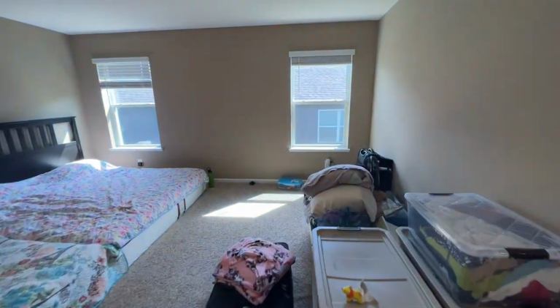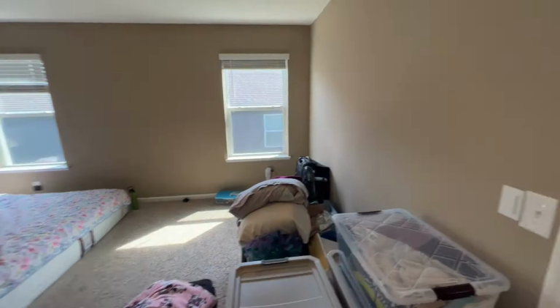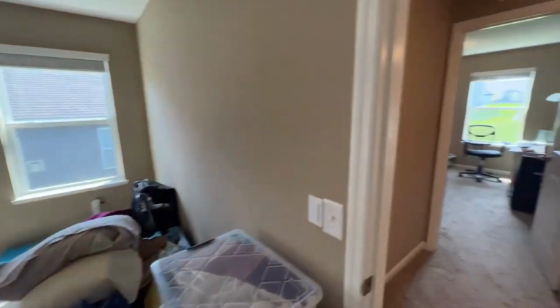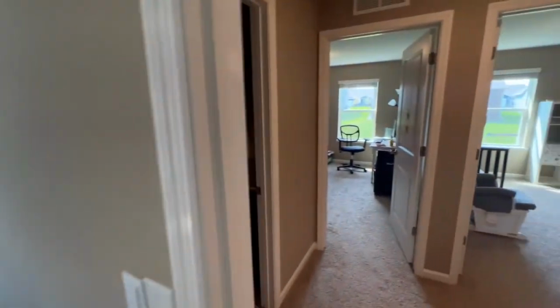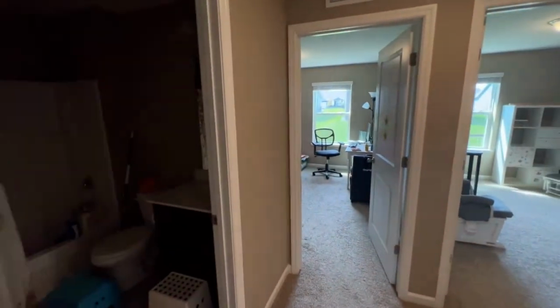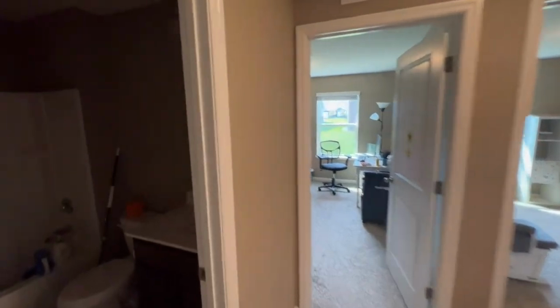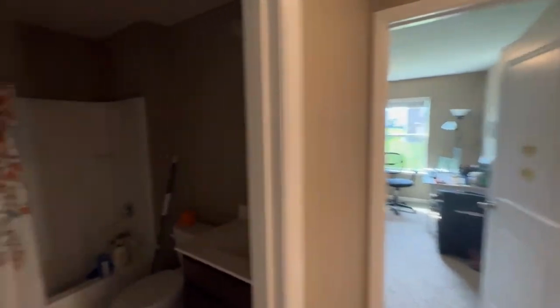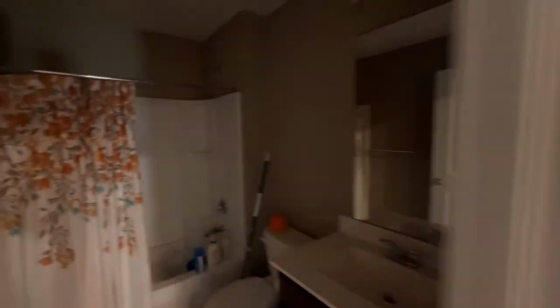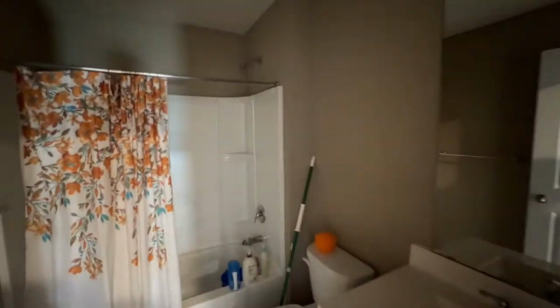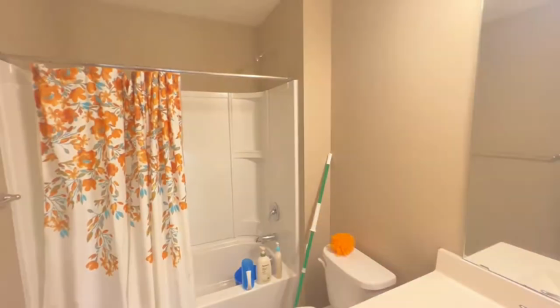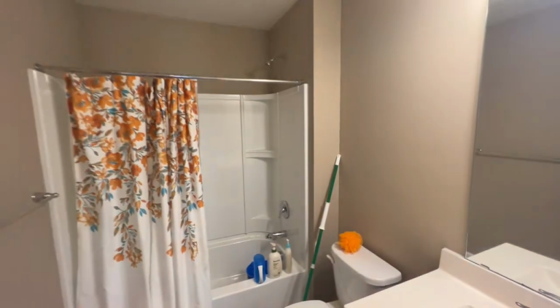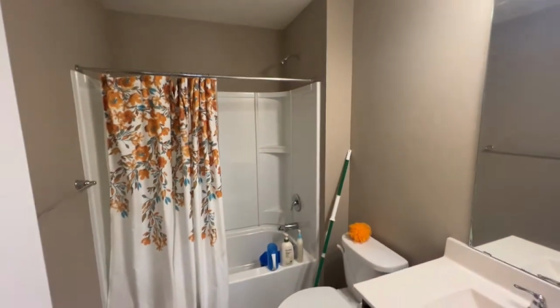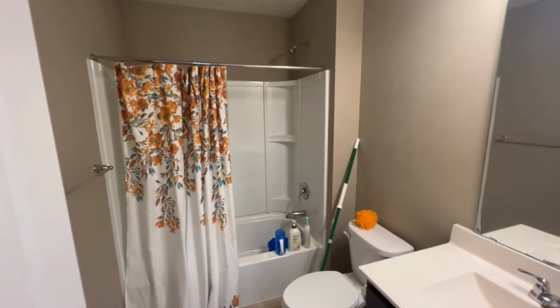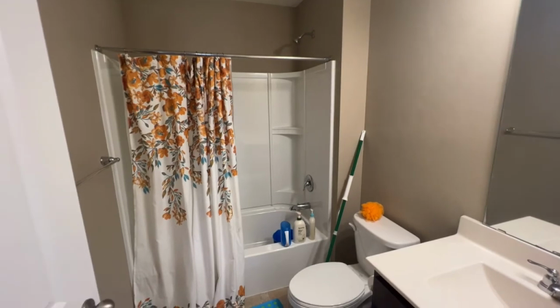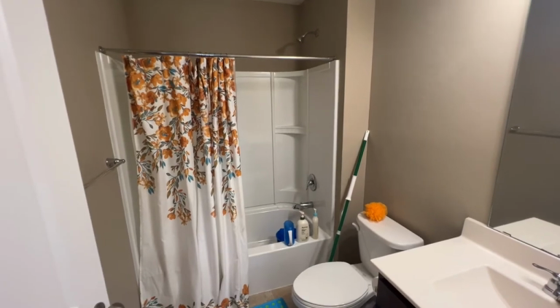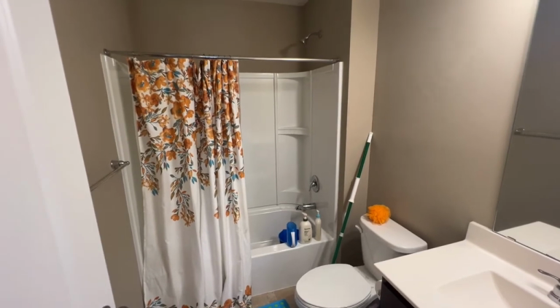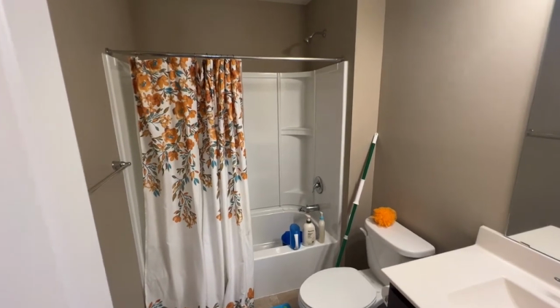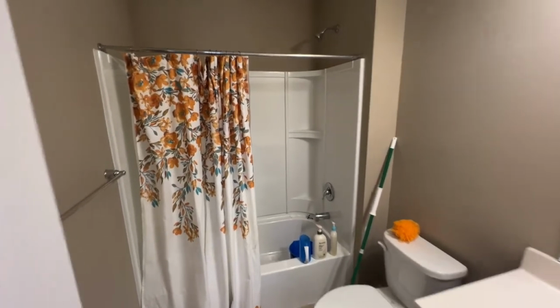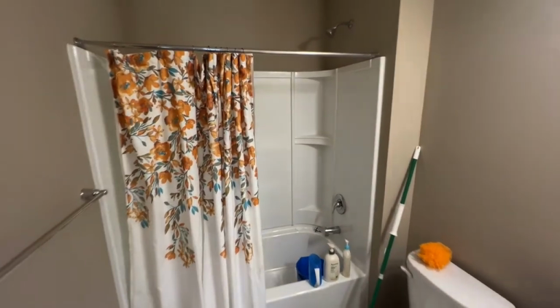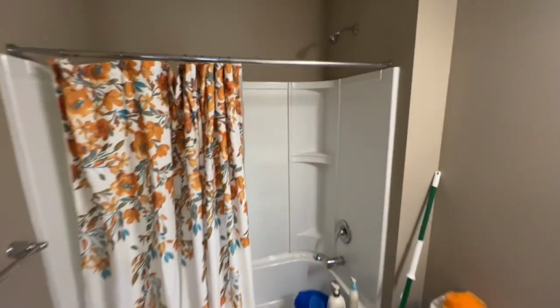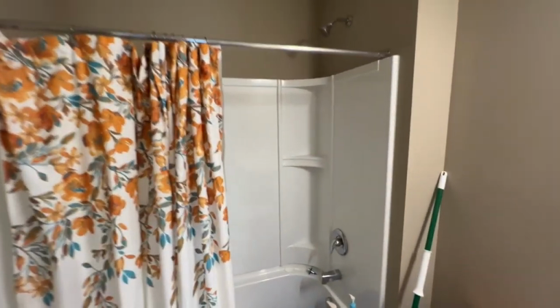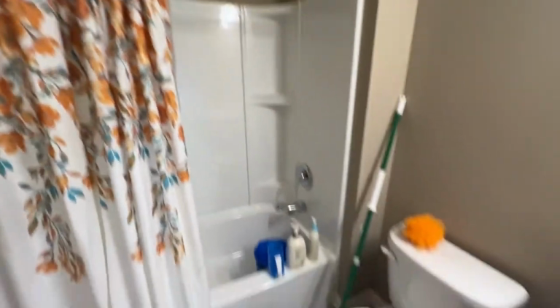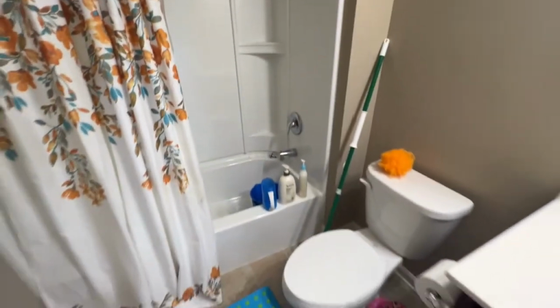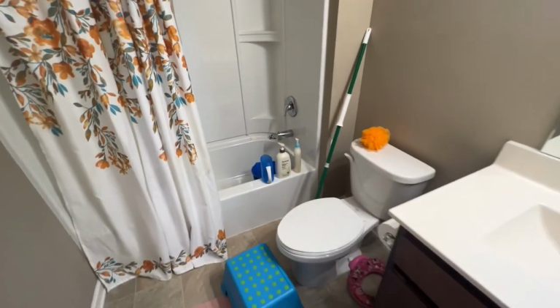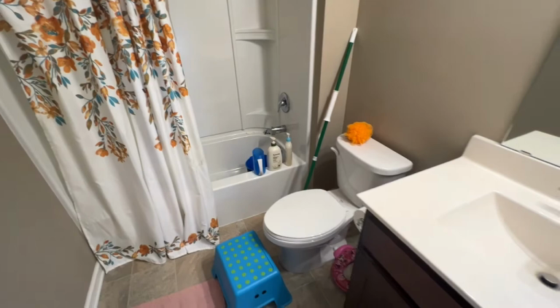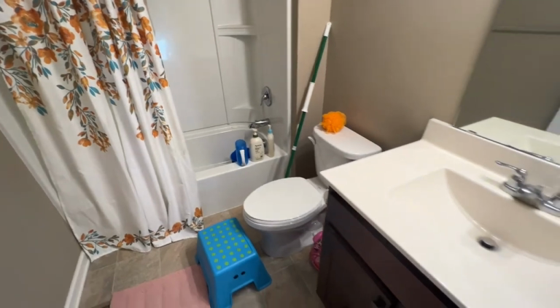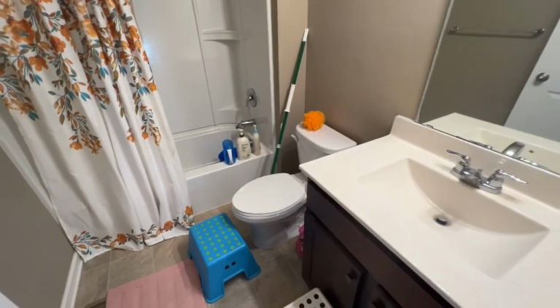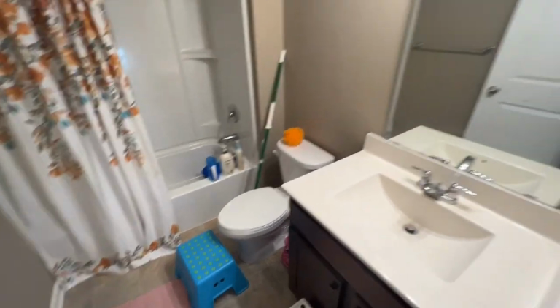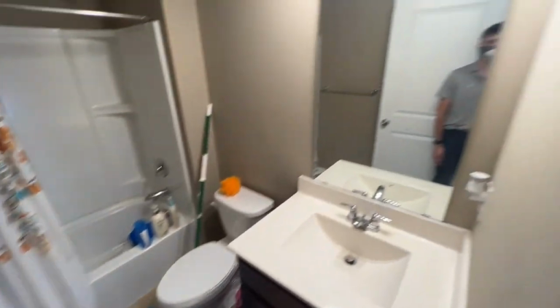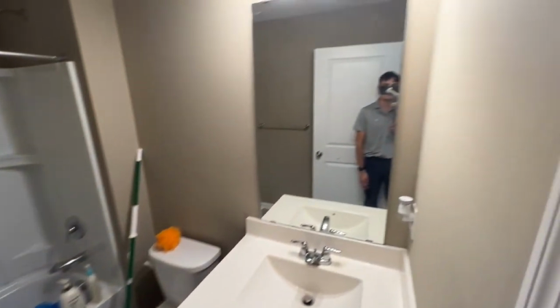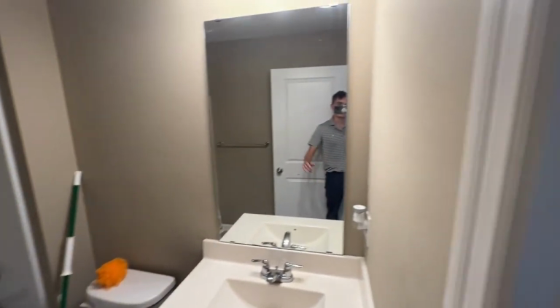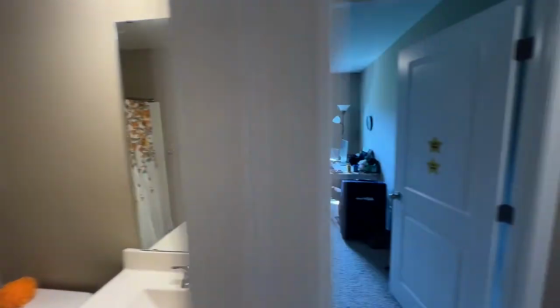We'll make our way into the shared bath for the second and third bedrooms upstairs. This is a full bath — shower tub combo, a clean toilet, a modern vanity, and an oversized mirror up top.